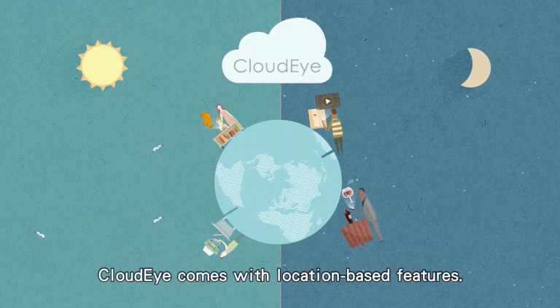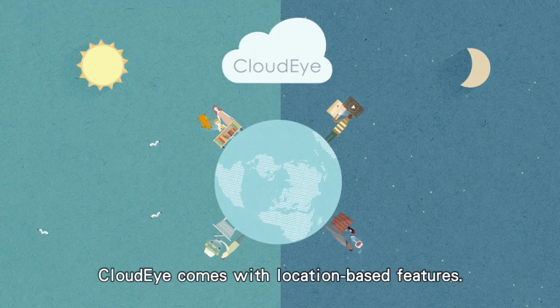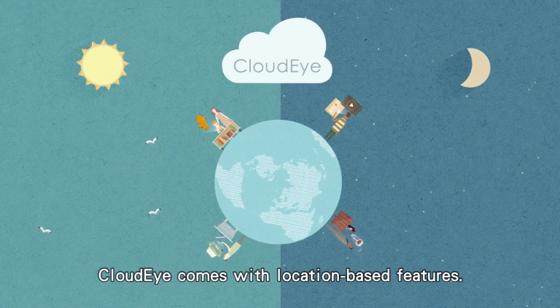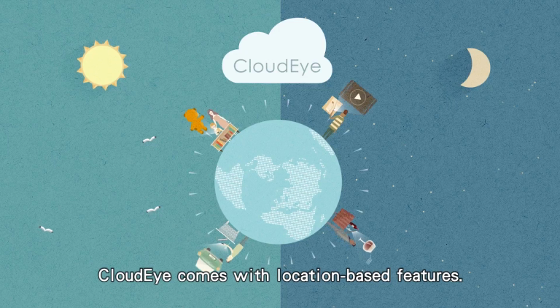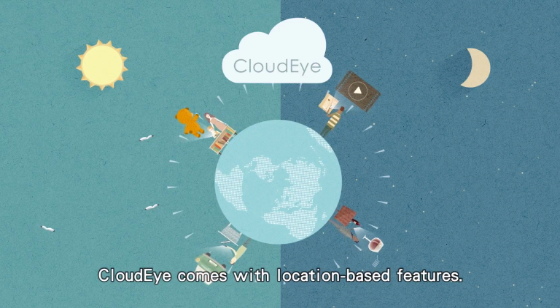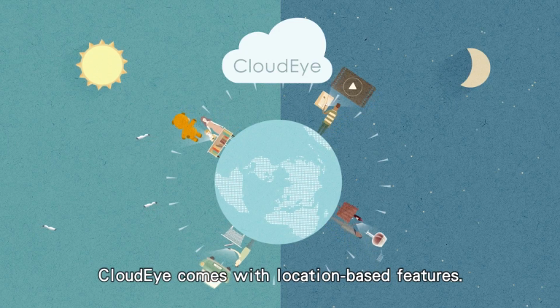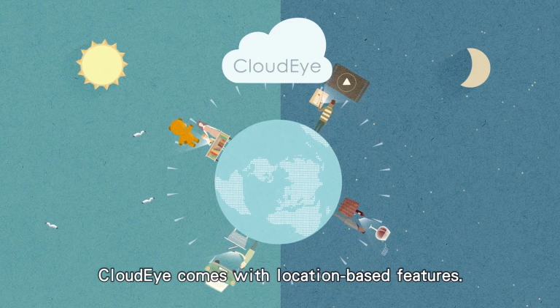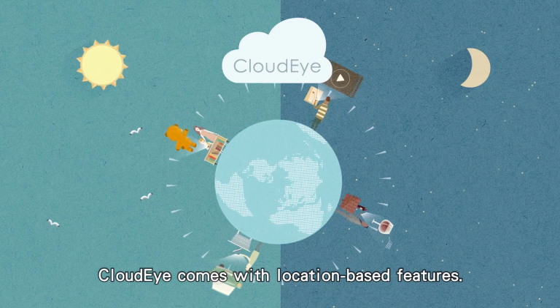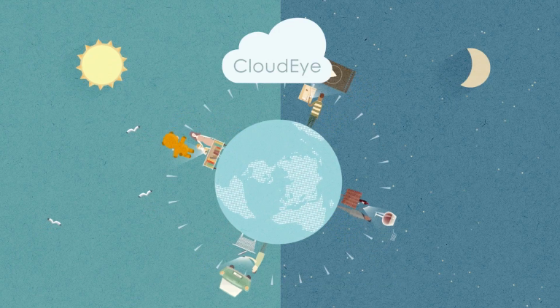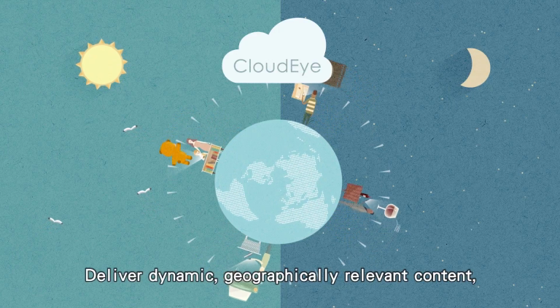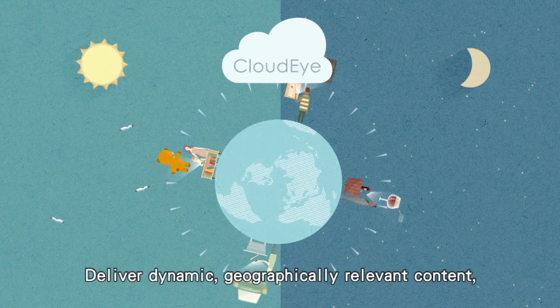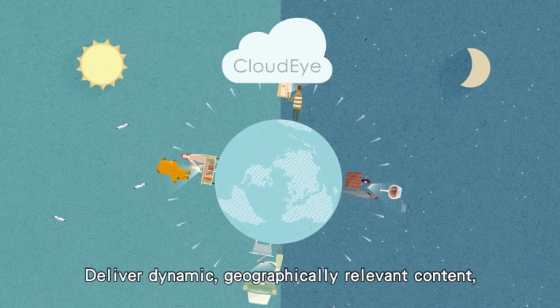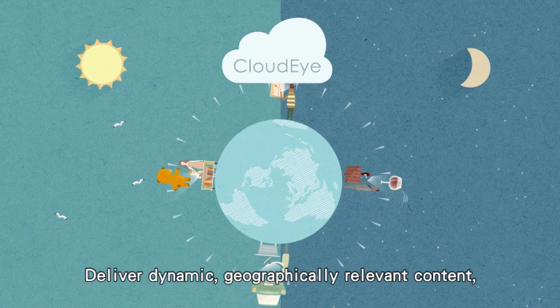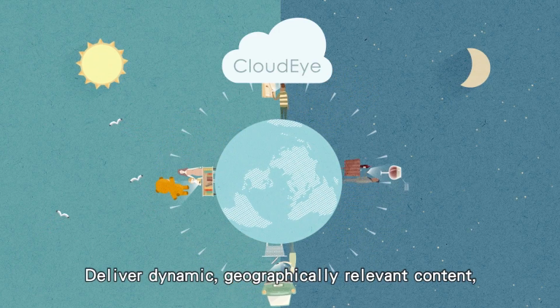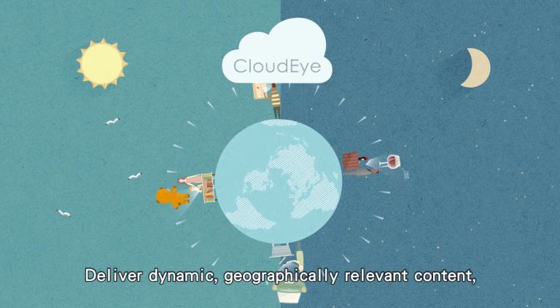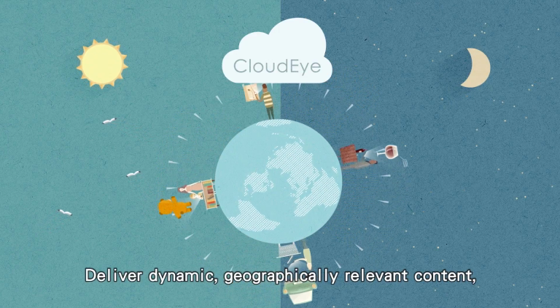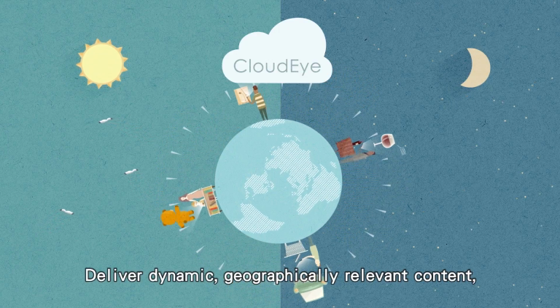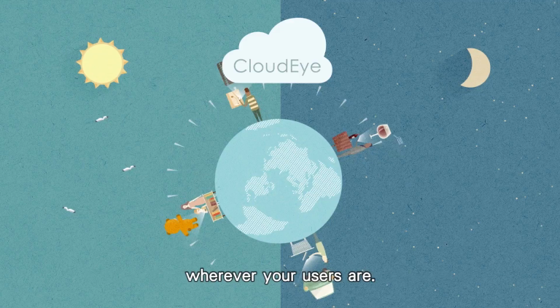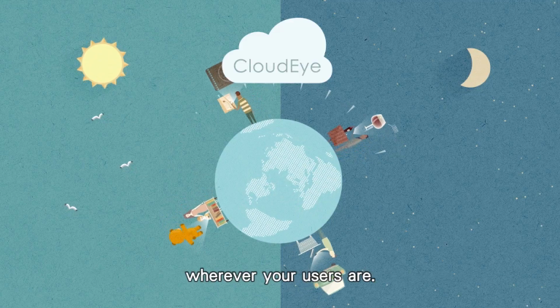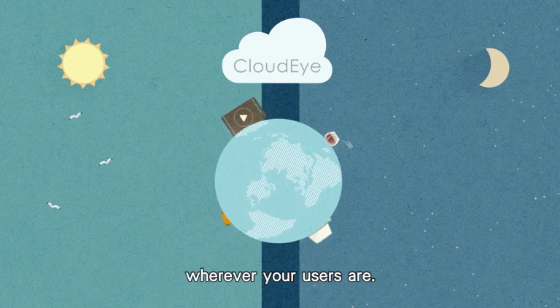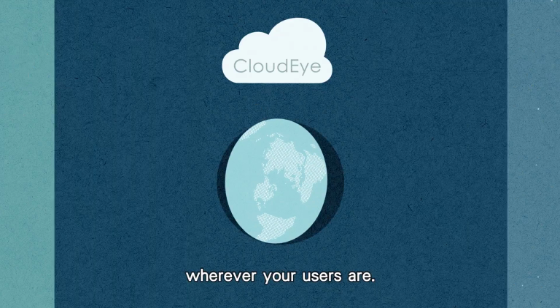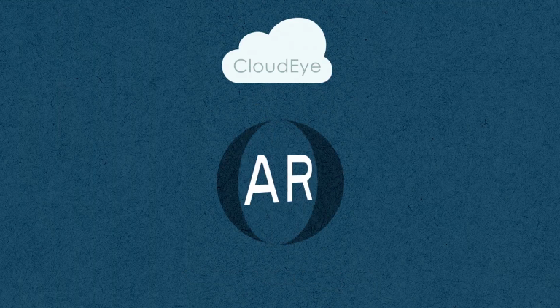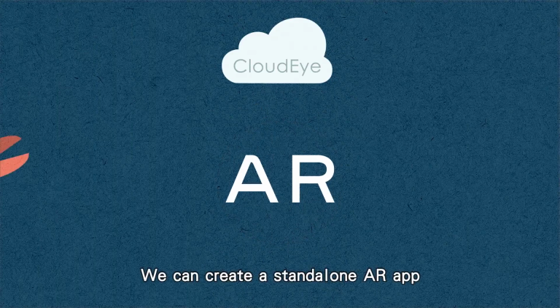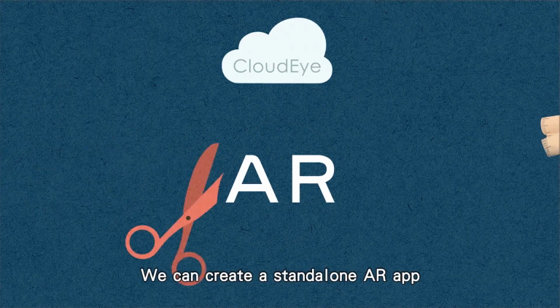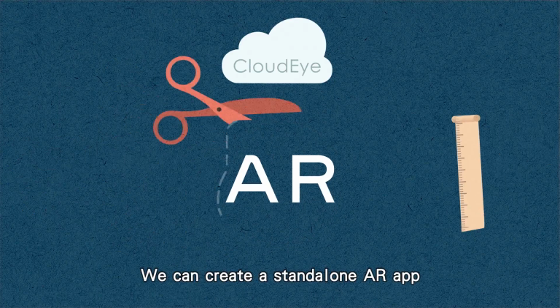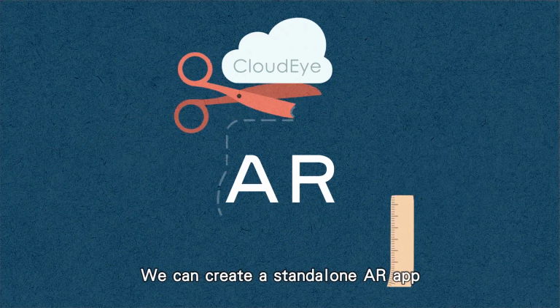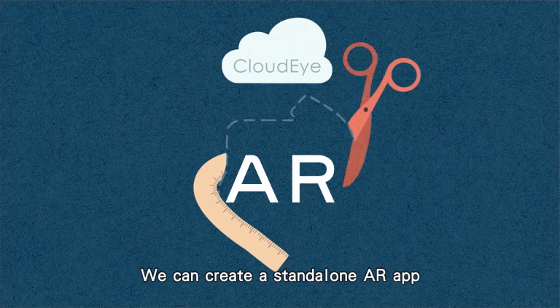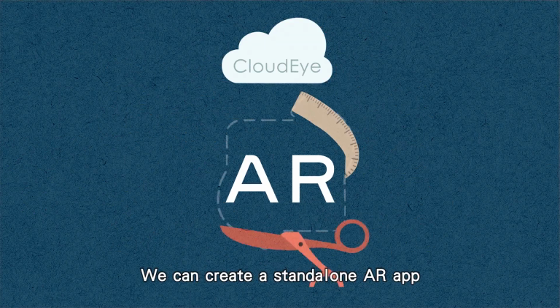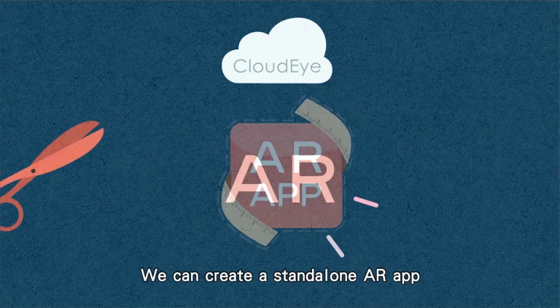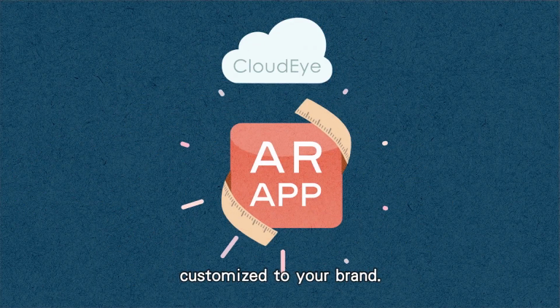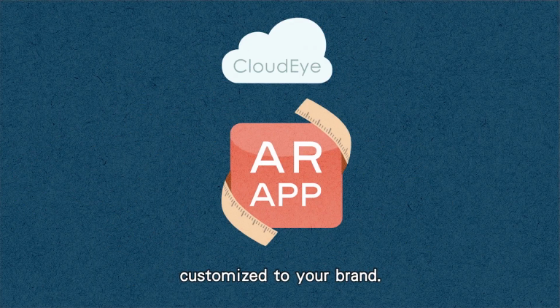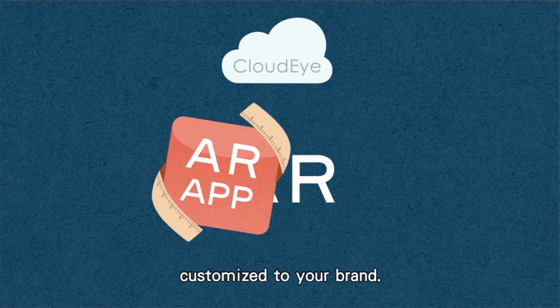CloudEye comes with location-based features. Deliver dynamic, geographically relevant content wherever your users are. We can create a standalone AR app customized to your brand.